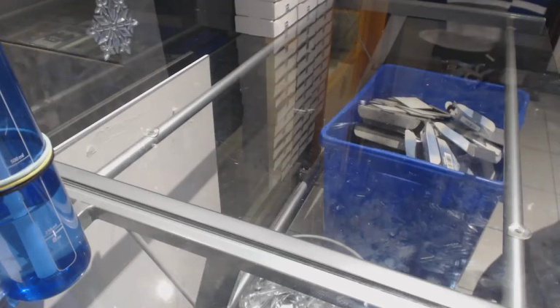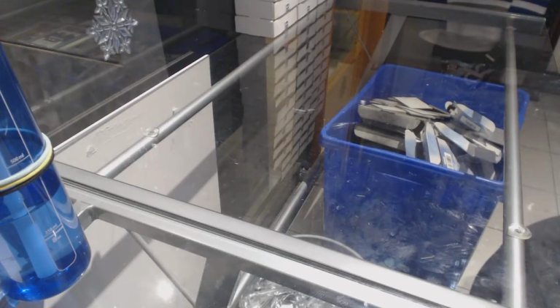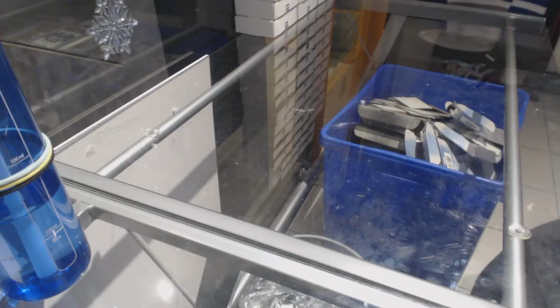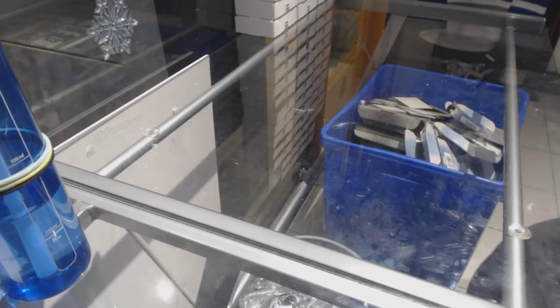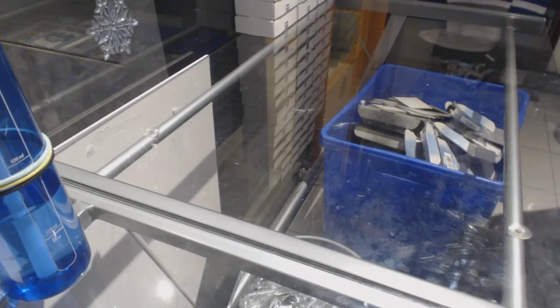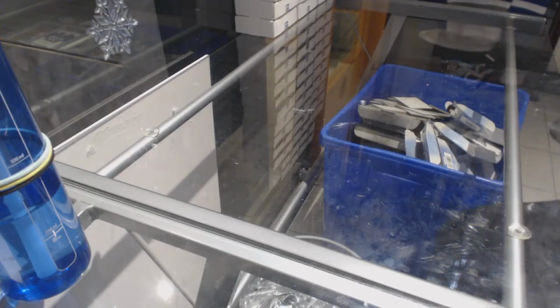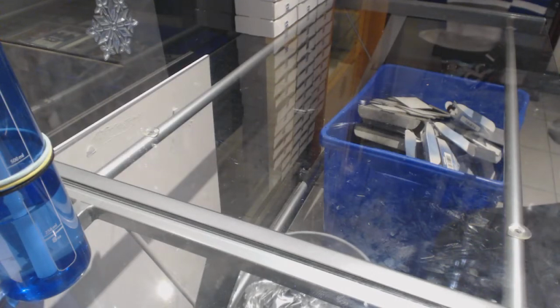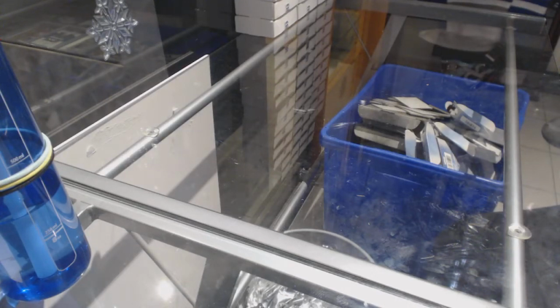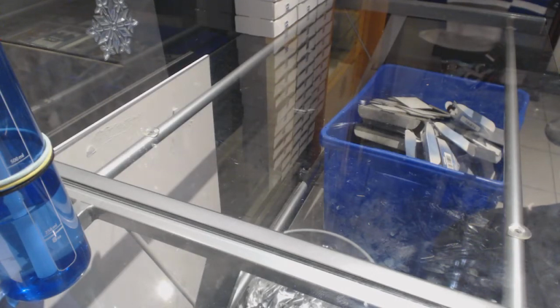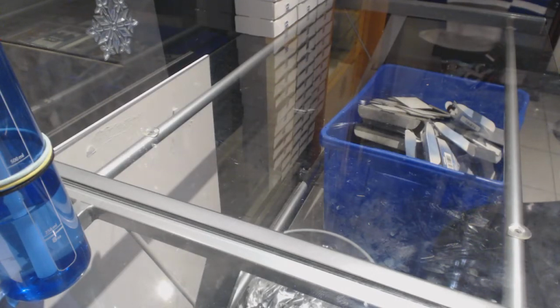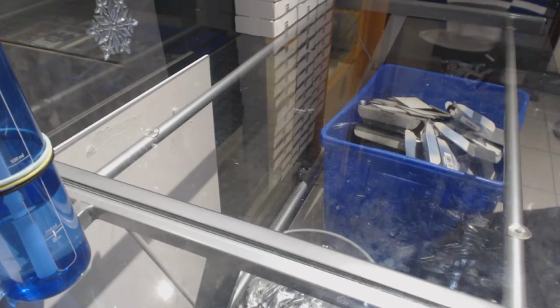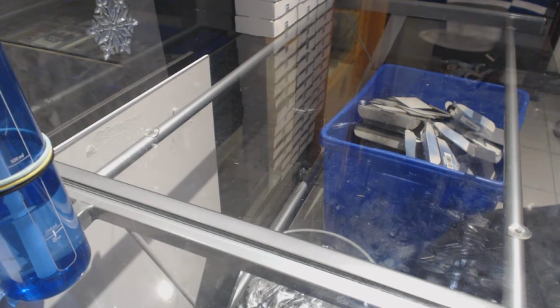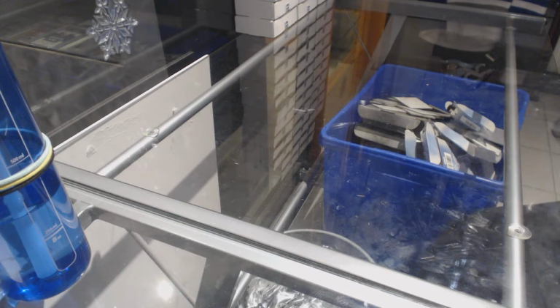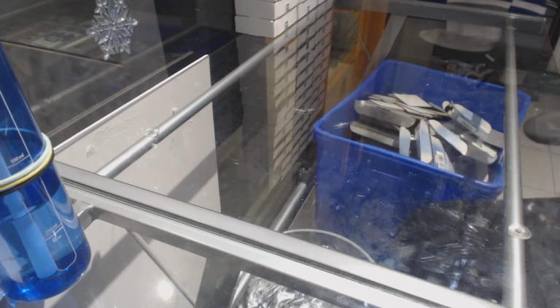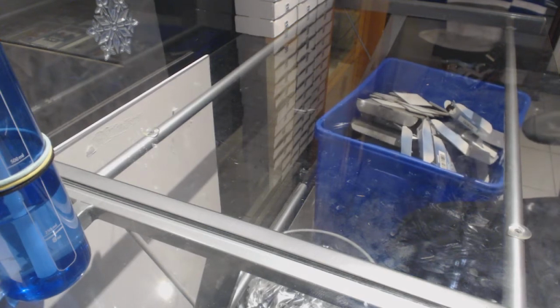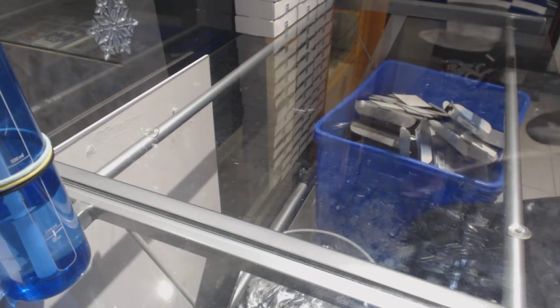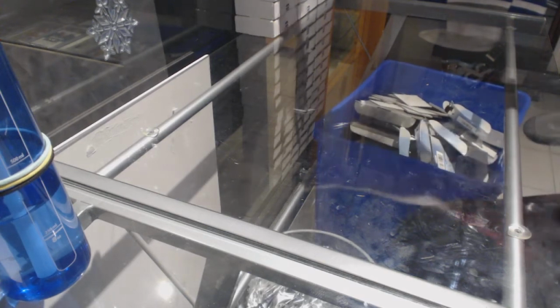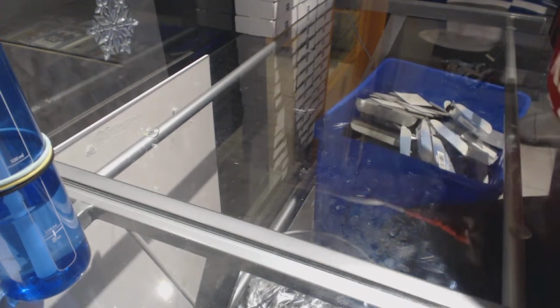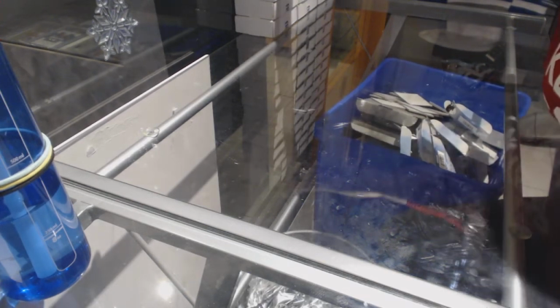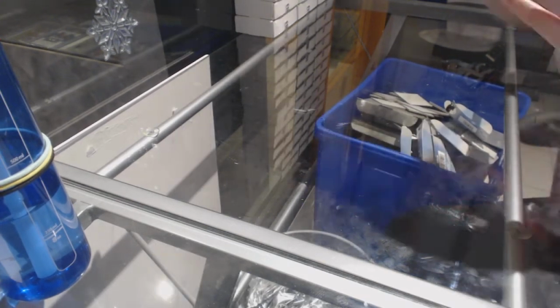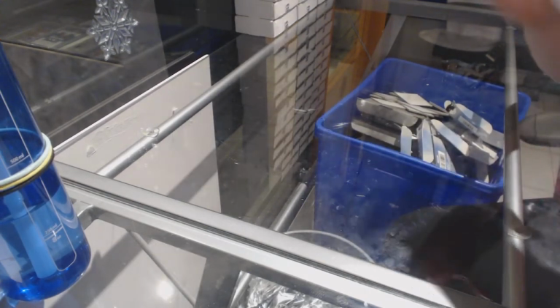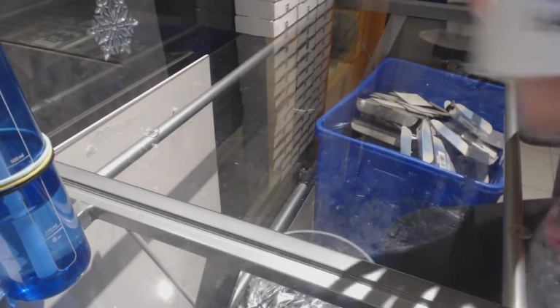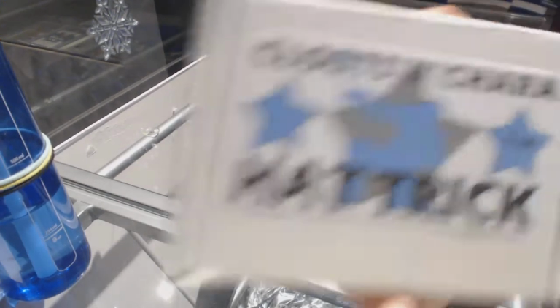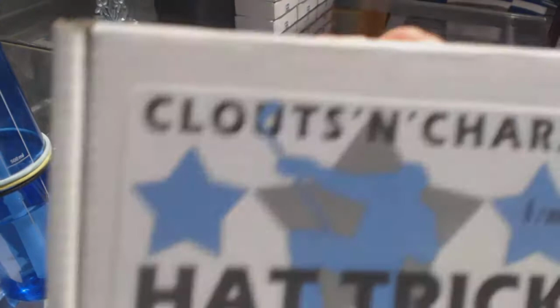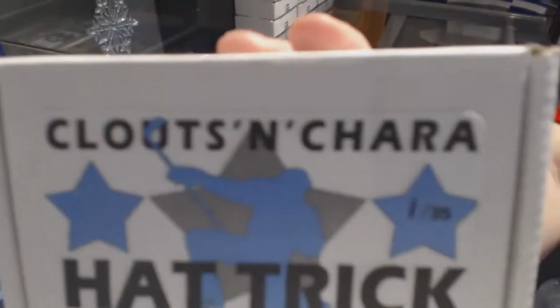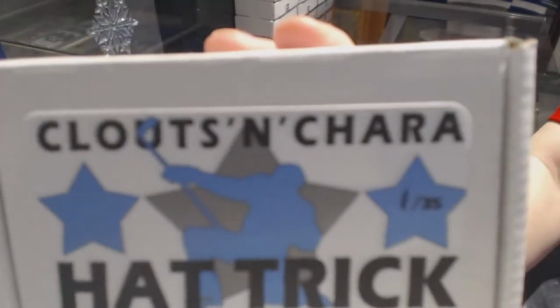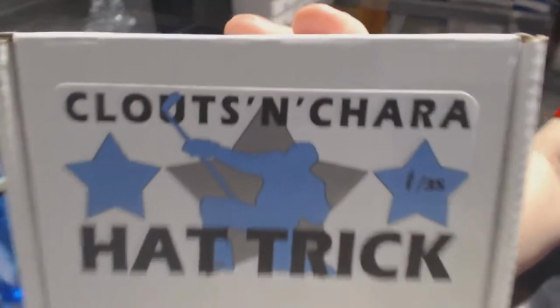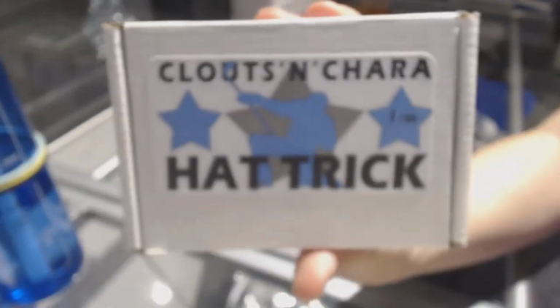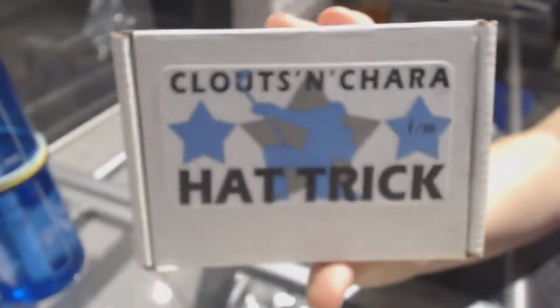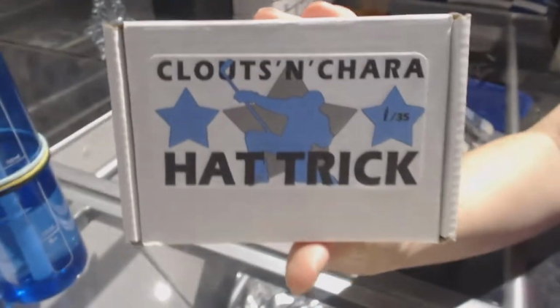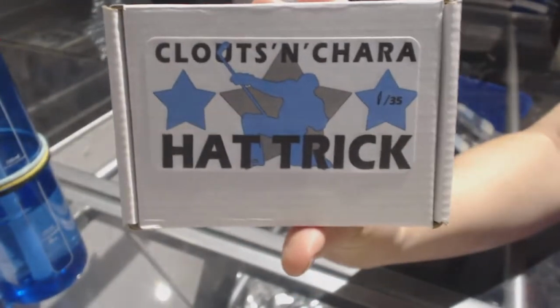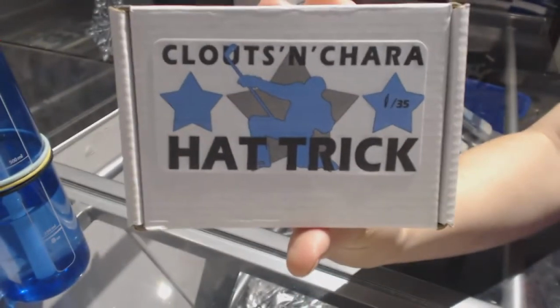Starting off CNC Group Break 8016, we've got the CNC Hattrick Packs. First off, we've got box number 1, which is for my collection.